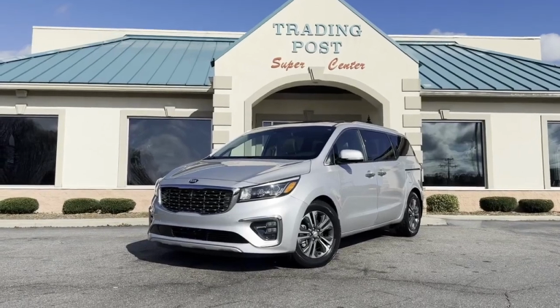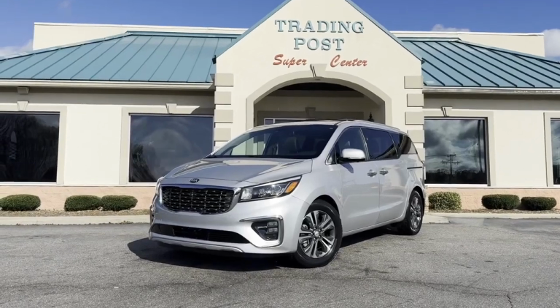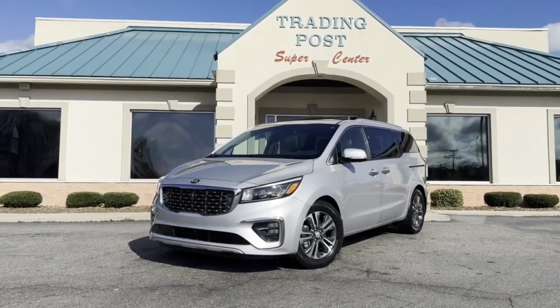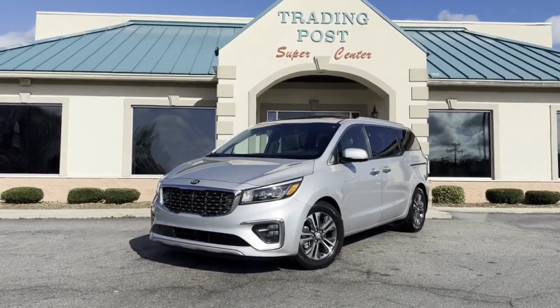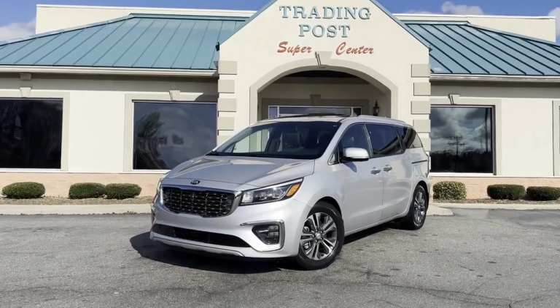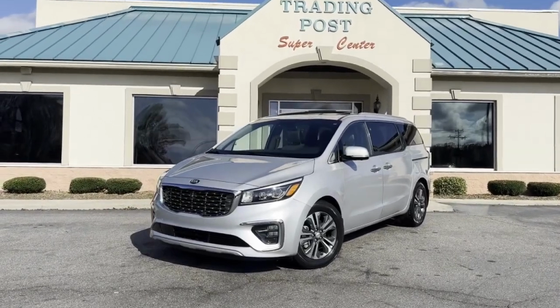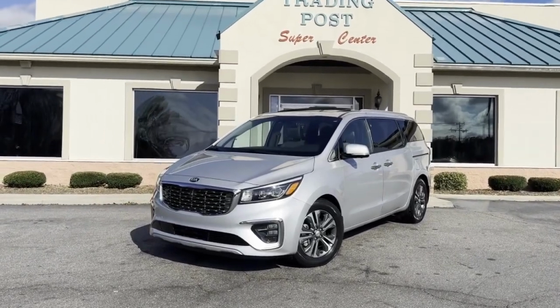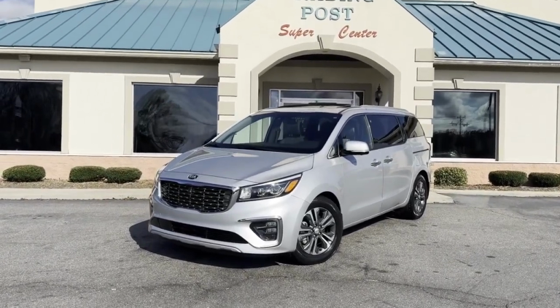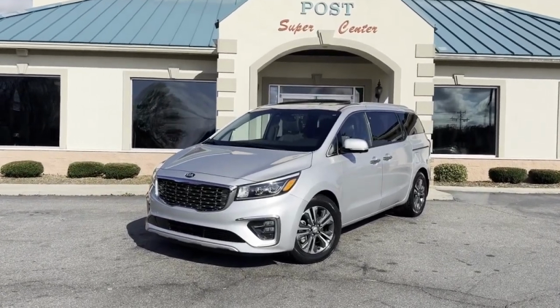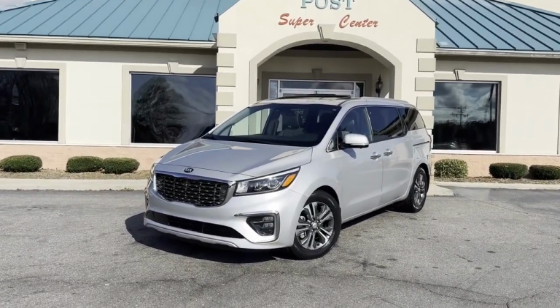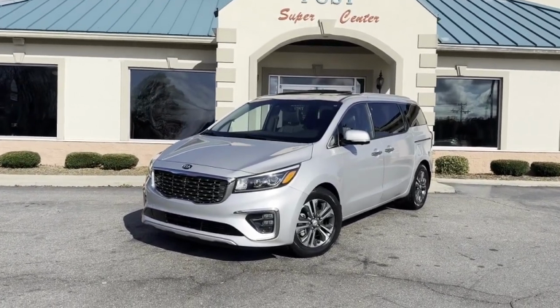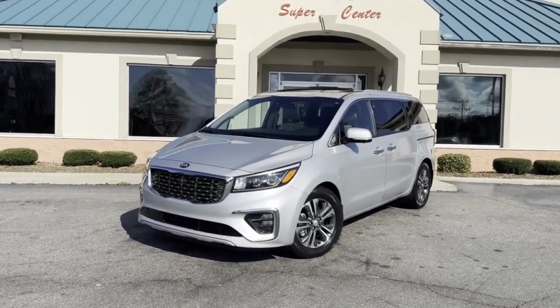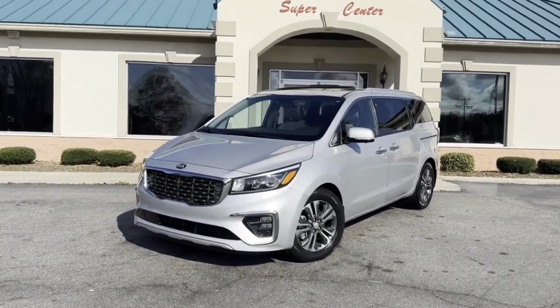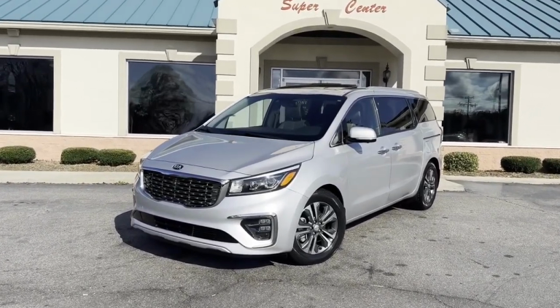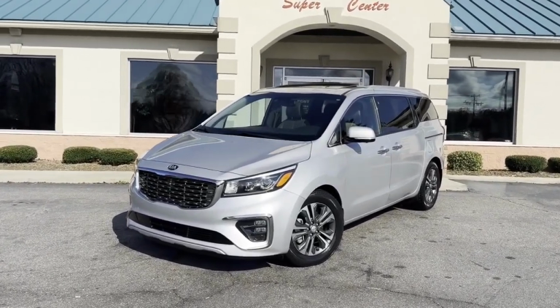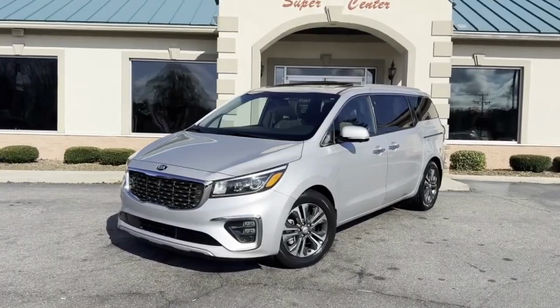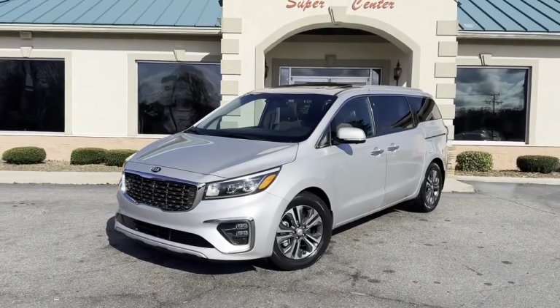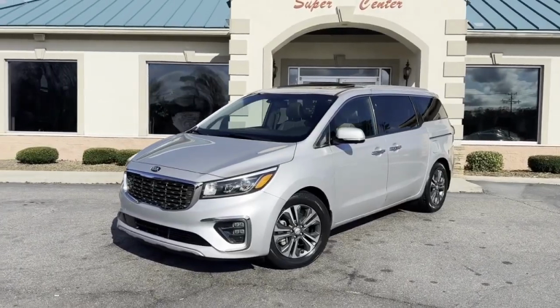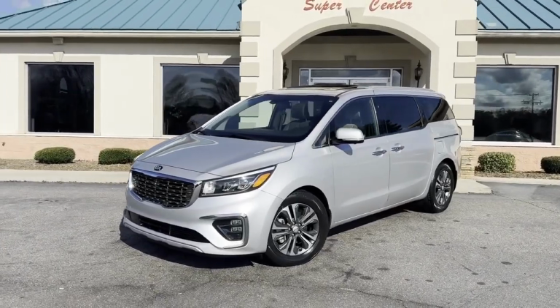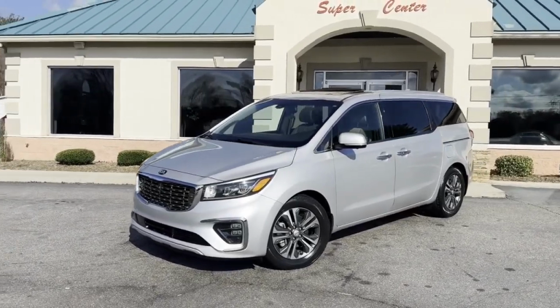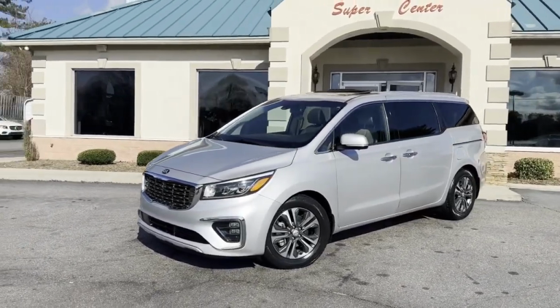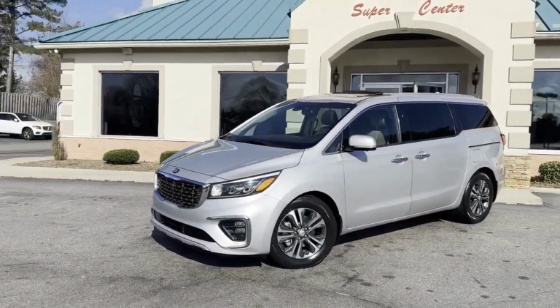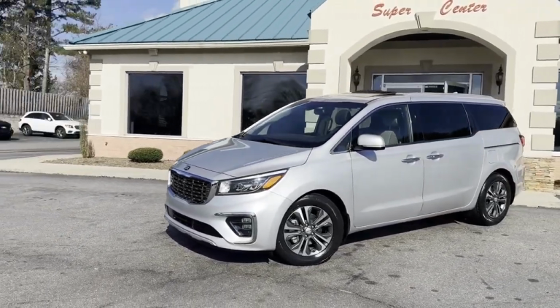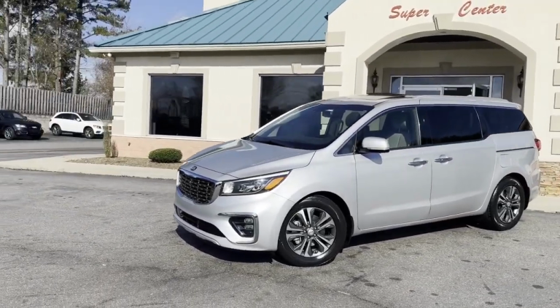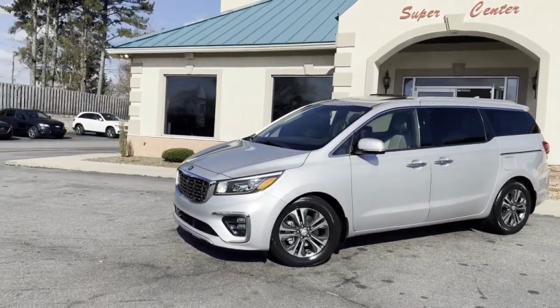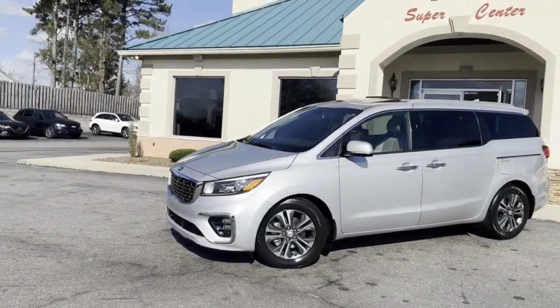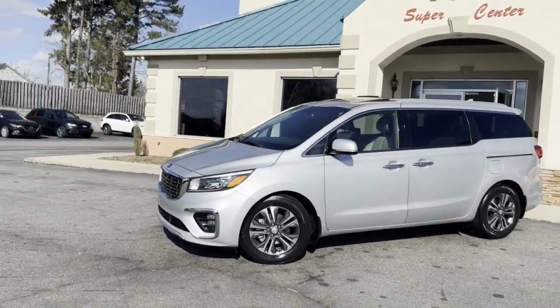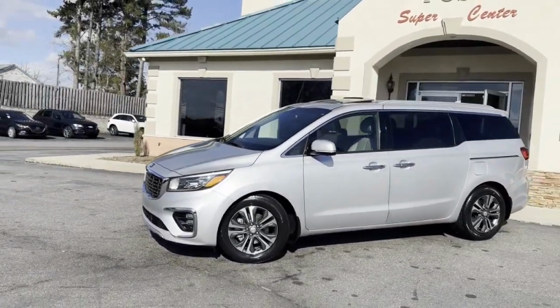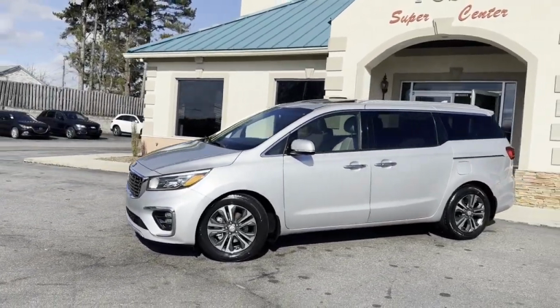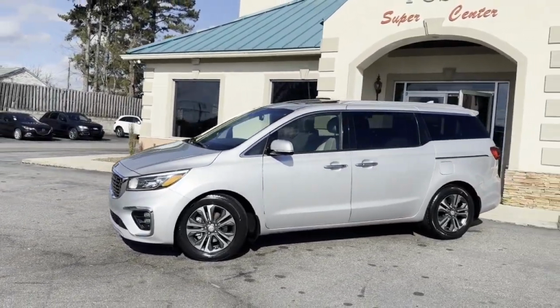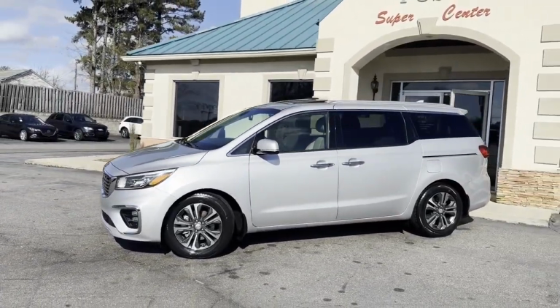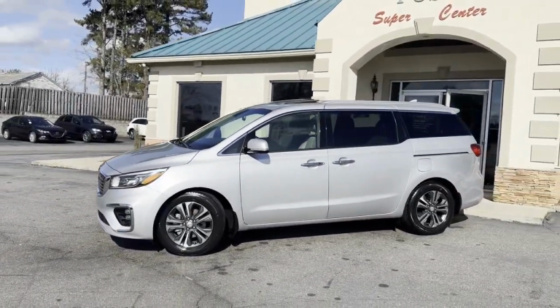Best of the best. This thing is loaded, guys. You've got to check it out. 2020, new as they come, Kia Sedona SX.